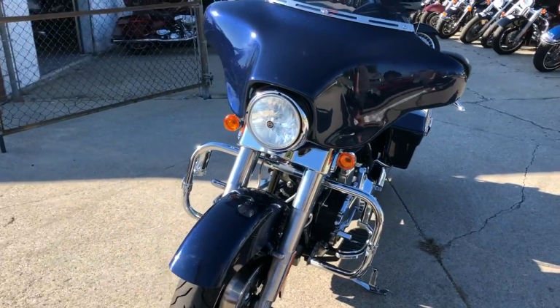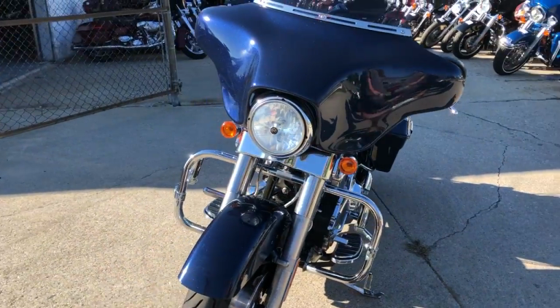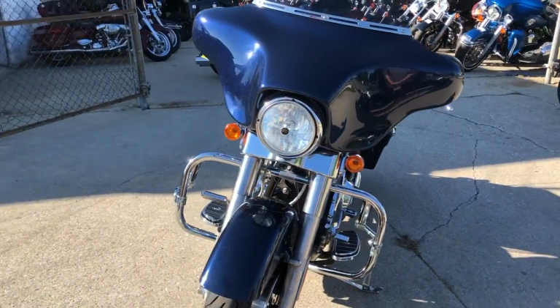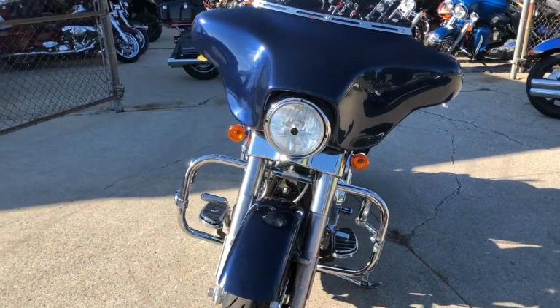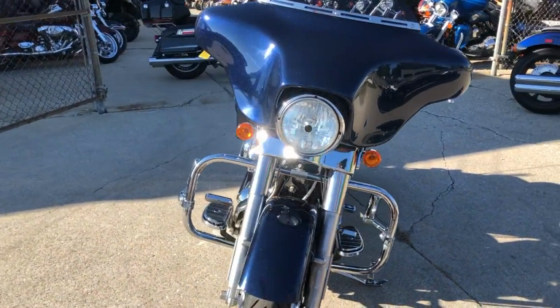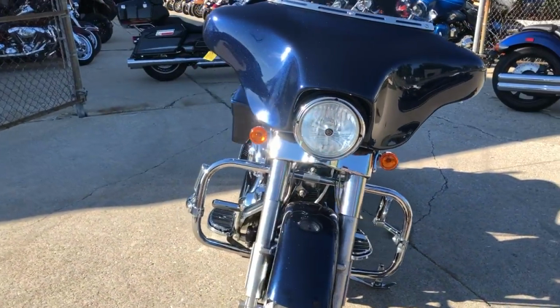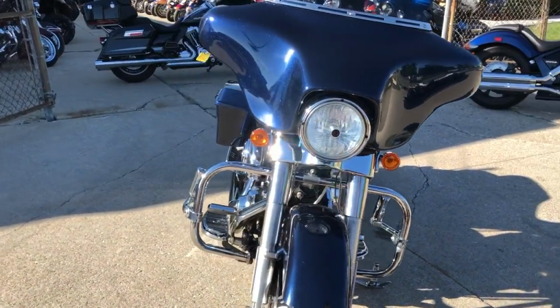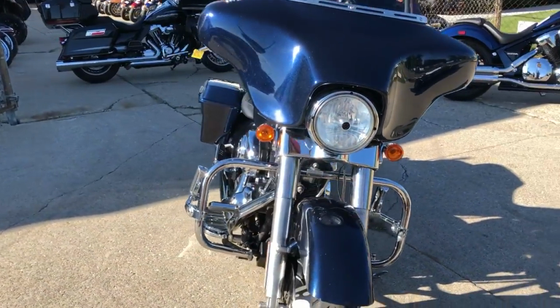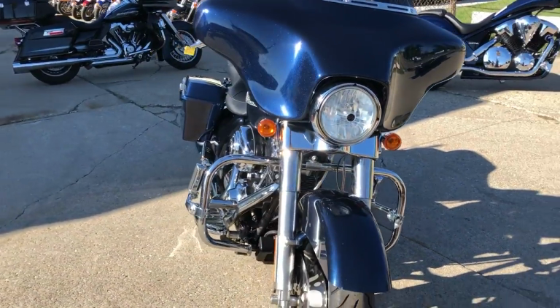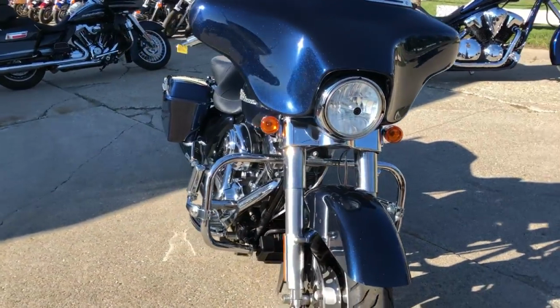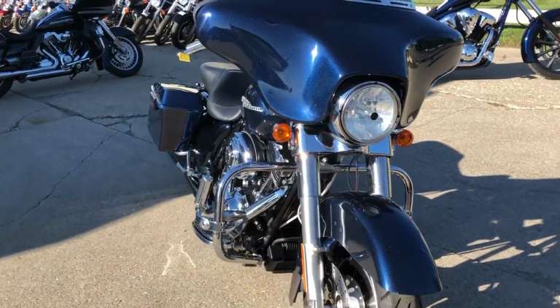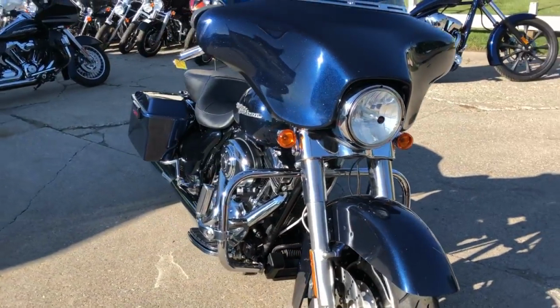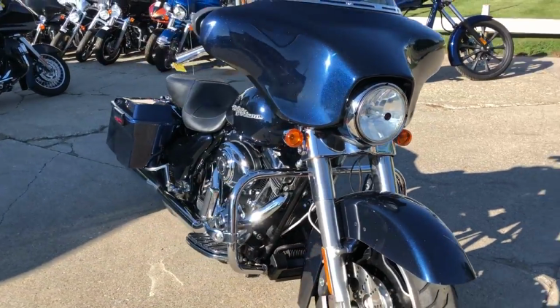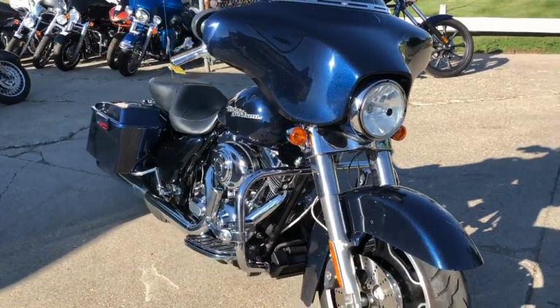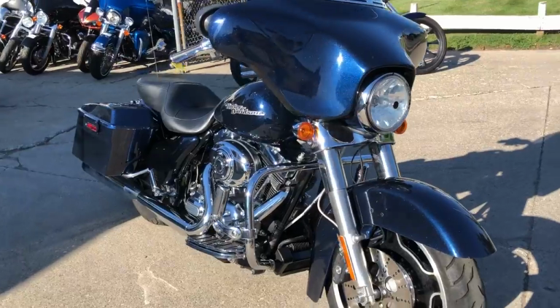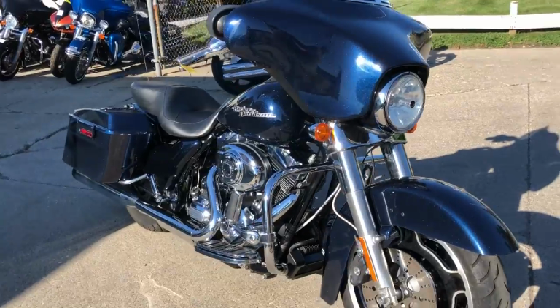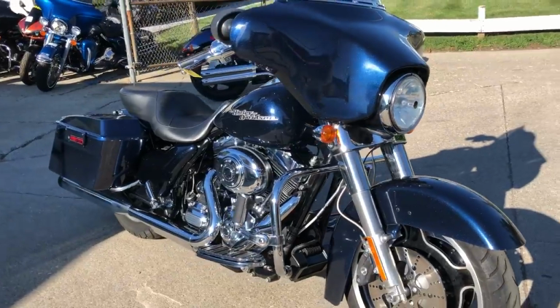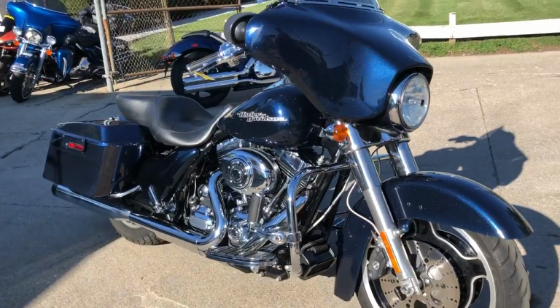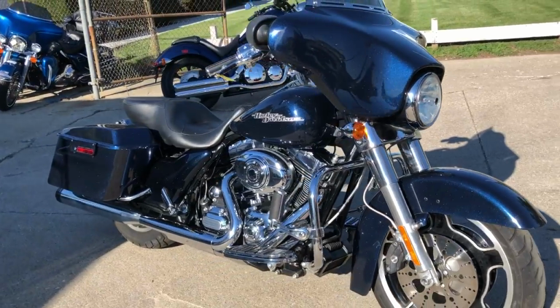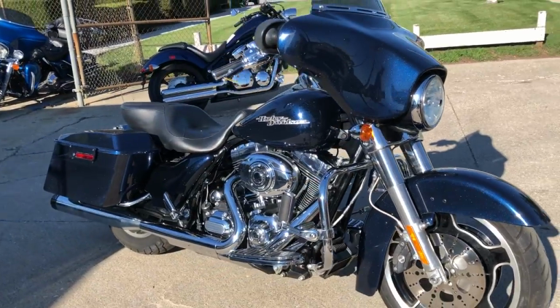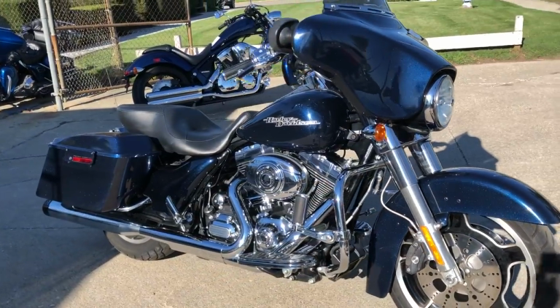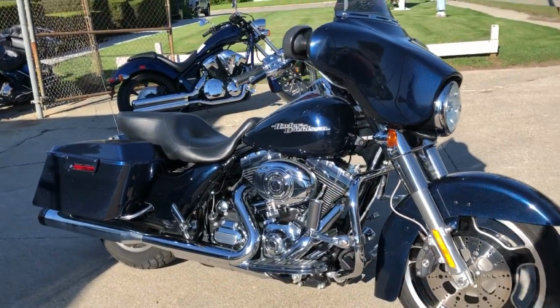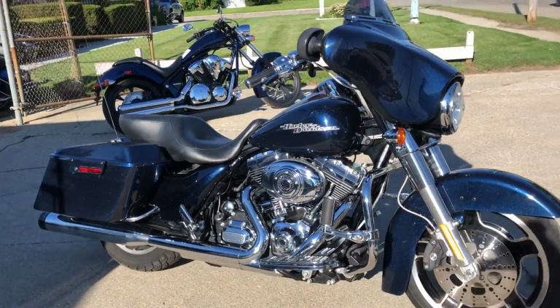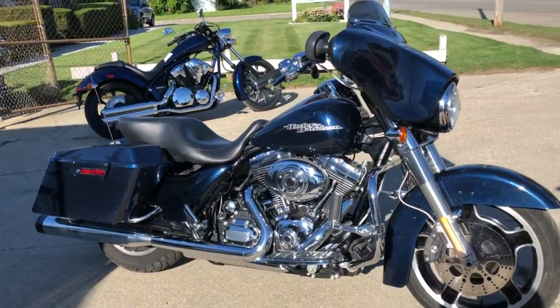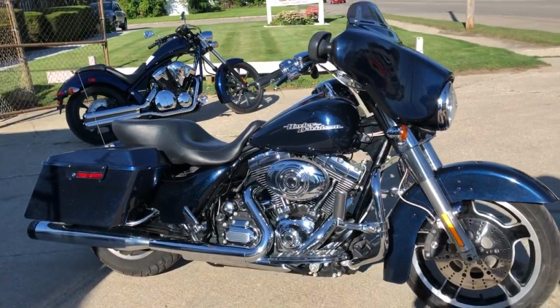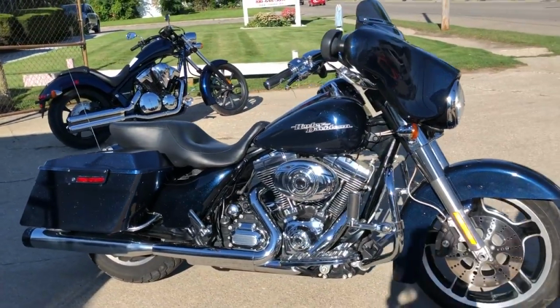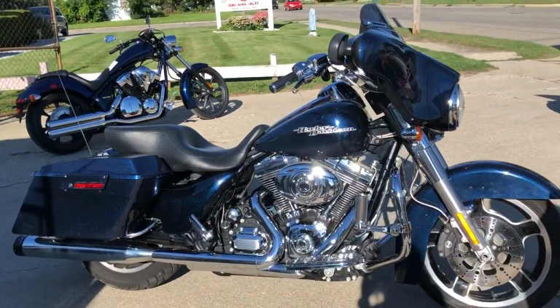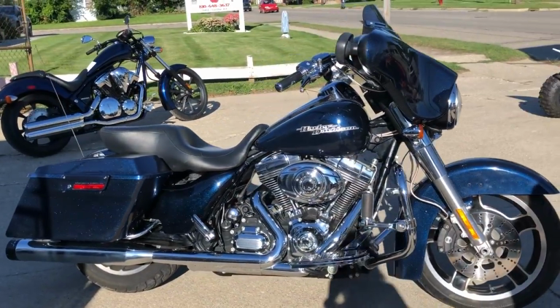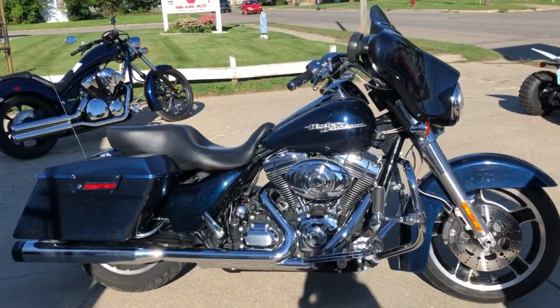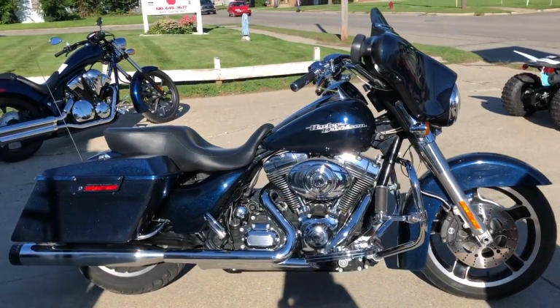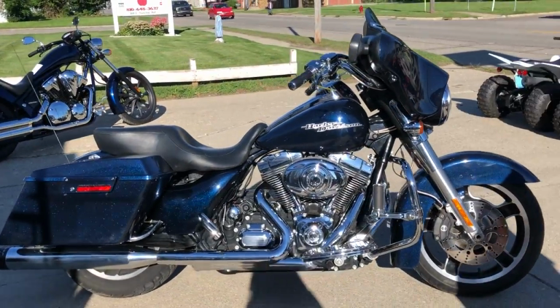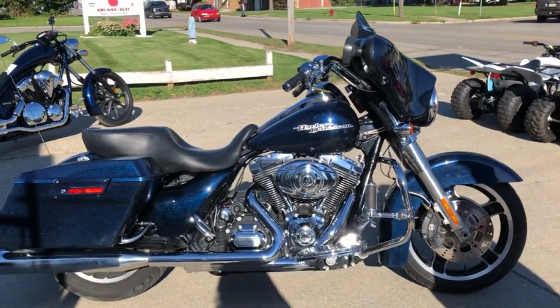It's easy to get pre-qualified — little green button right by the bike says 'Get Approved Now.' Instant decisions, no hard inquiry on credit. Give us a call at 810-648-9500.